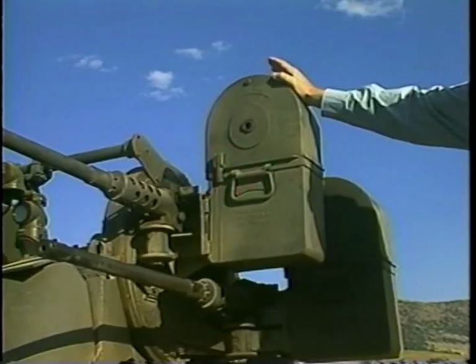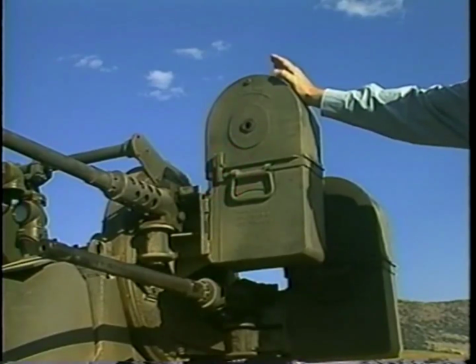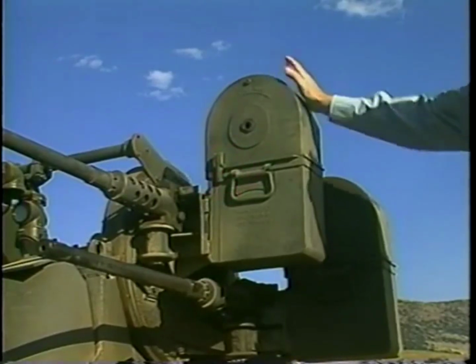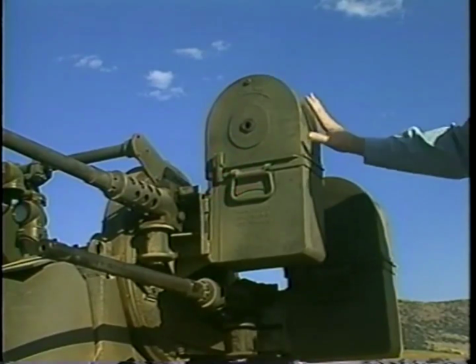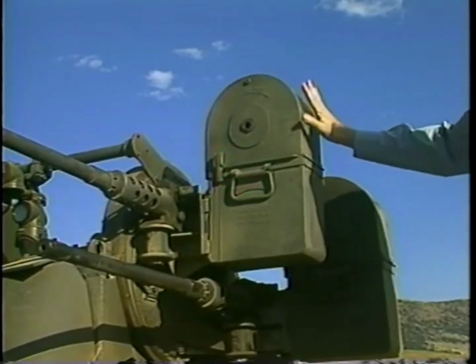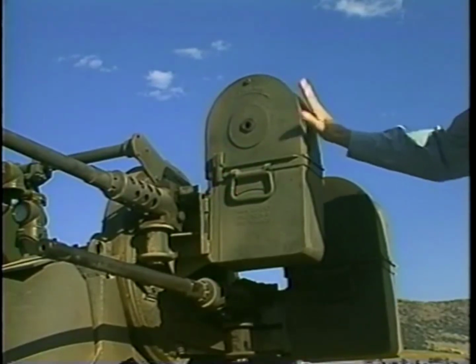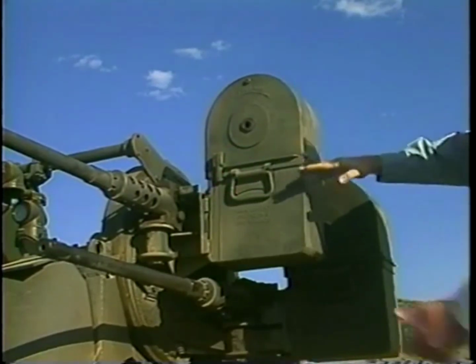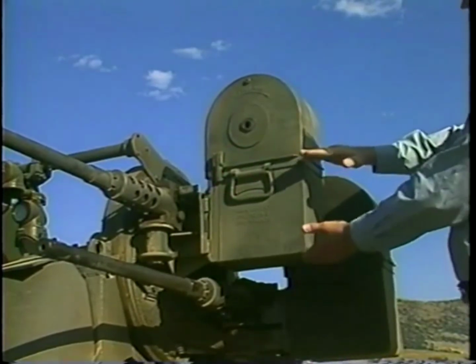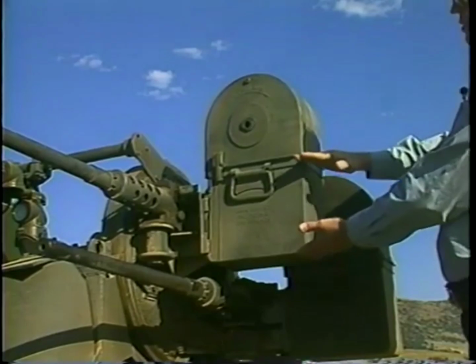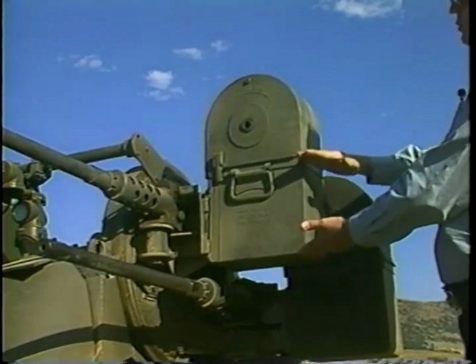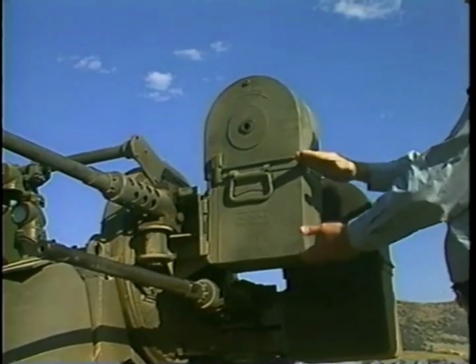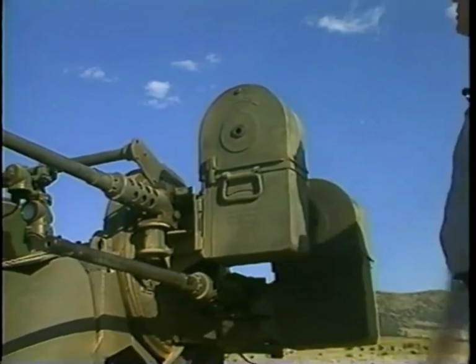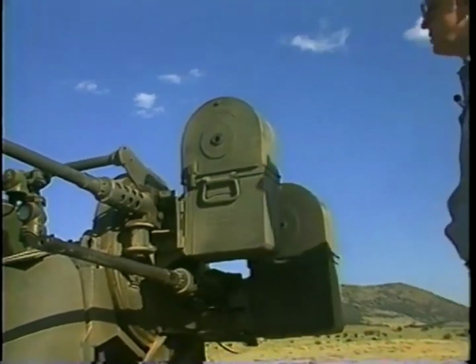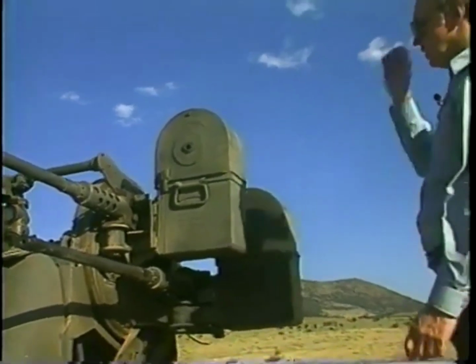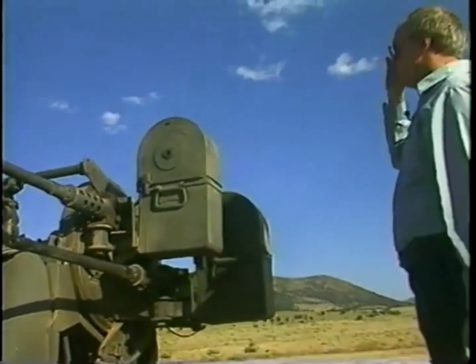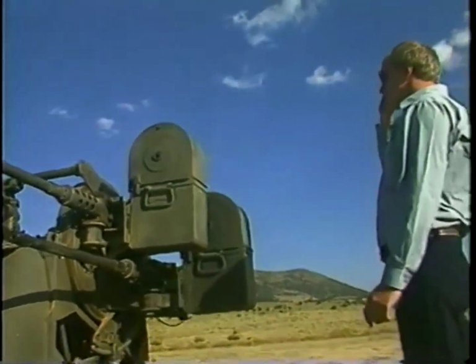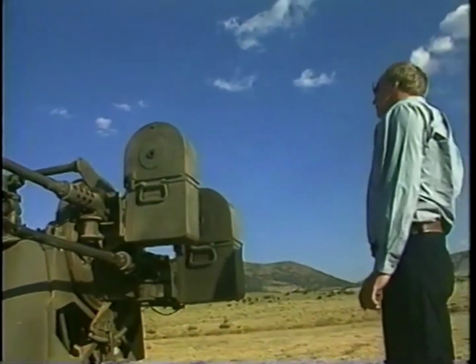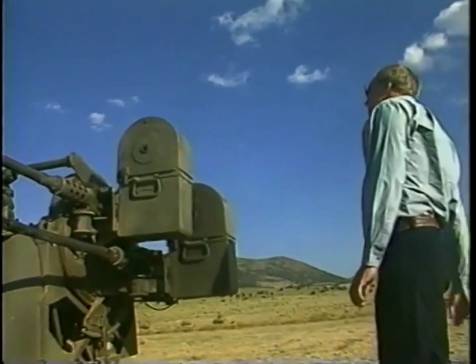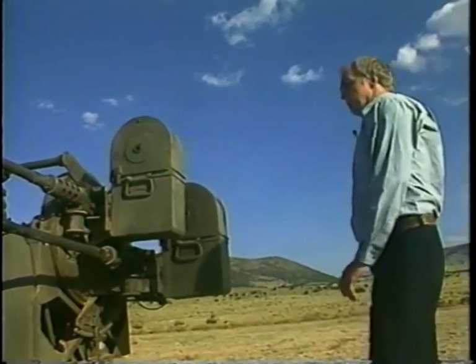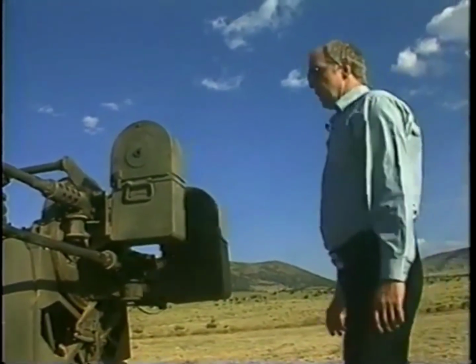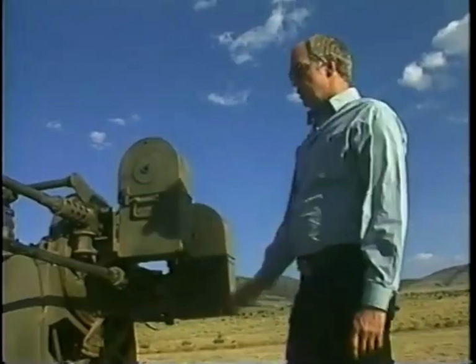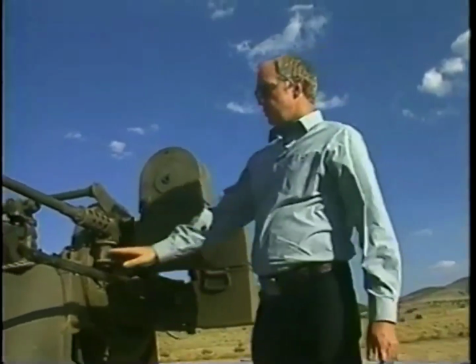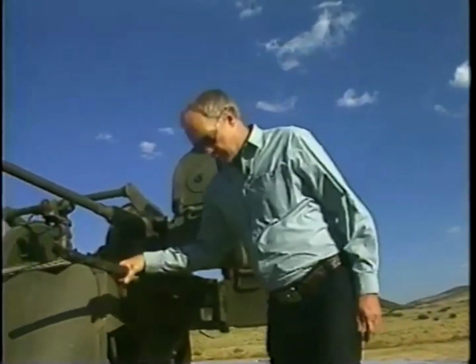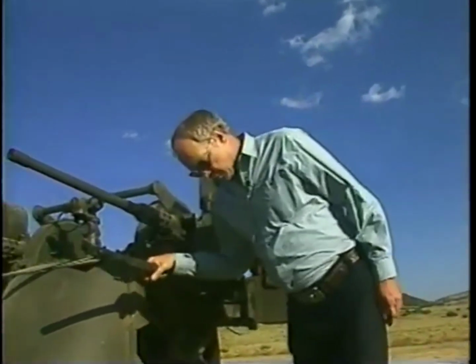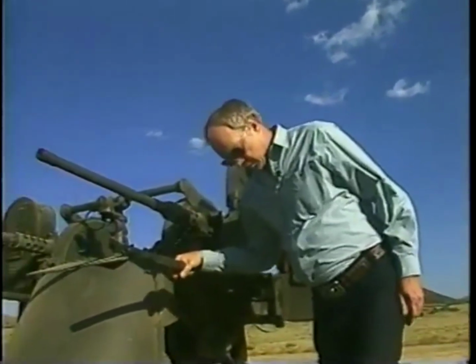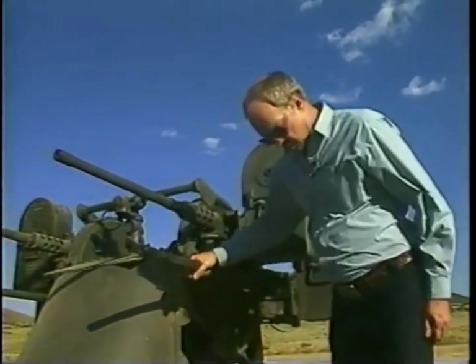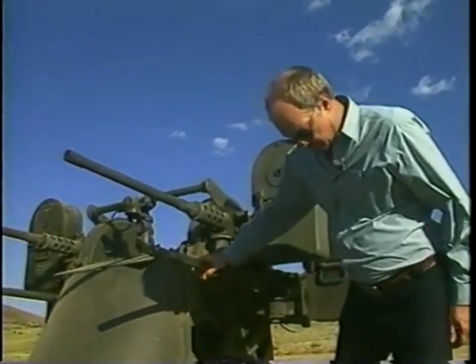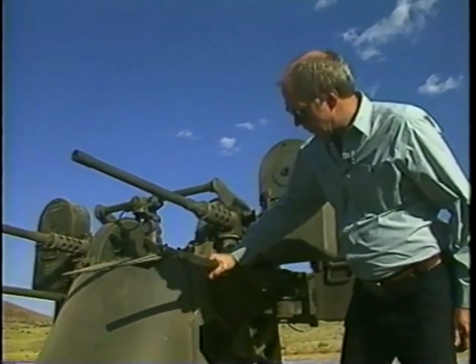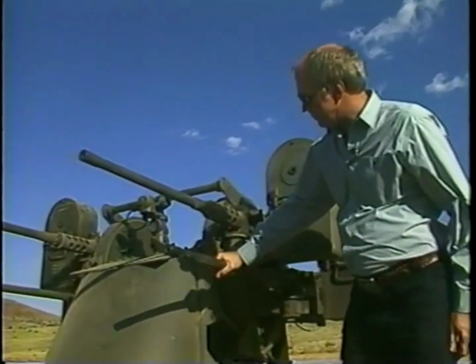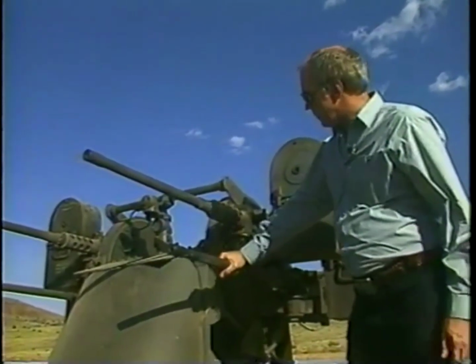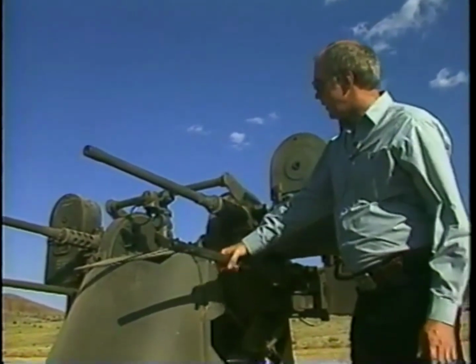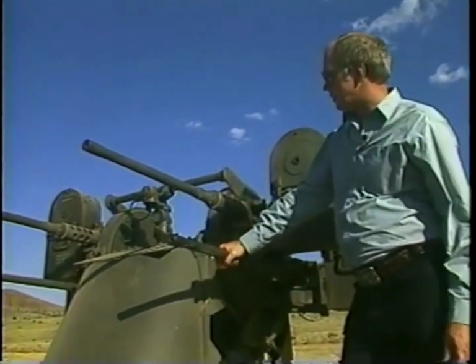Most of the pictures you see of the guns as used in Korea had the standard 100-round boxes, which were much easier to handle. This gun in civilian hands probably is the ultimate in firepower of anything available.